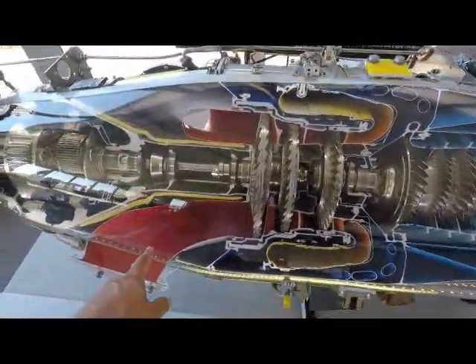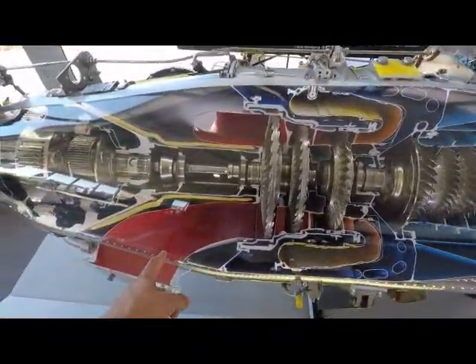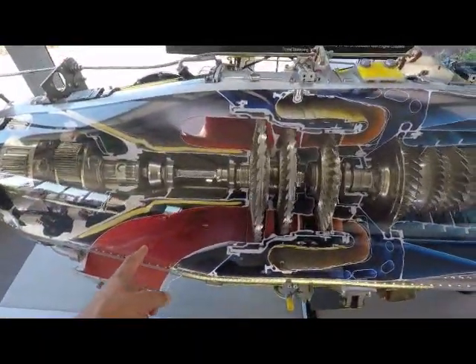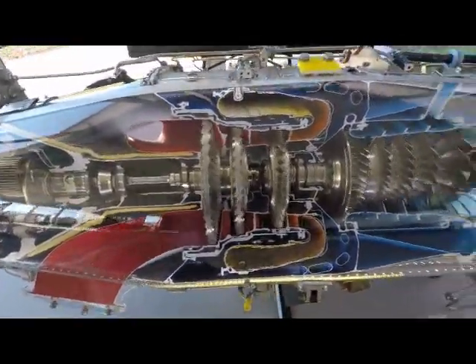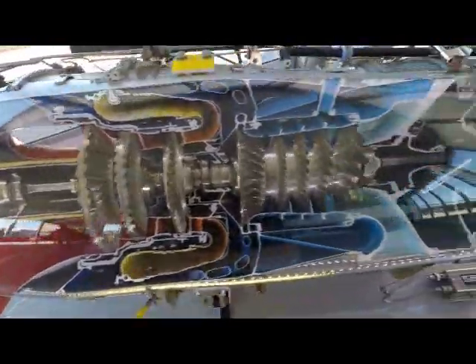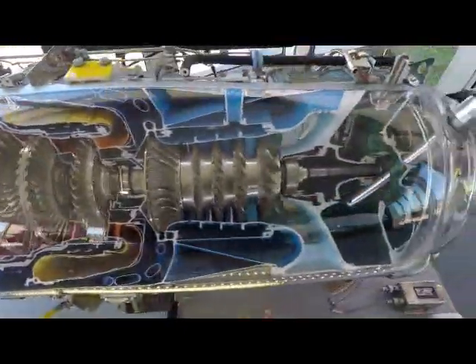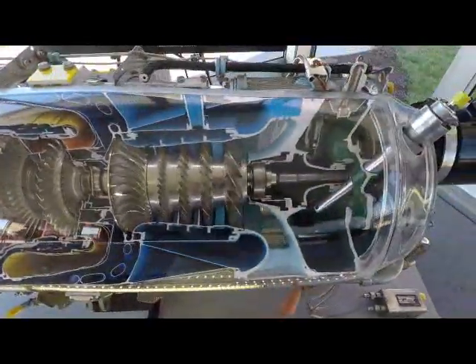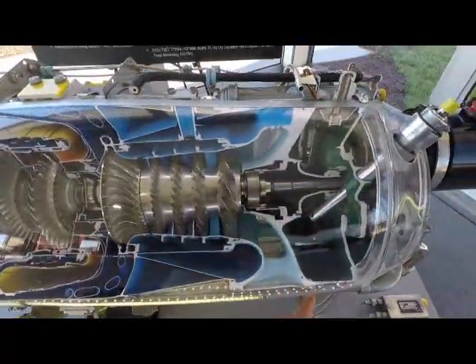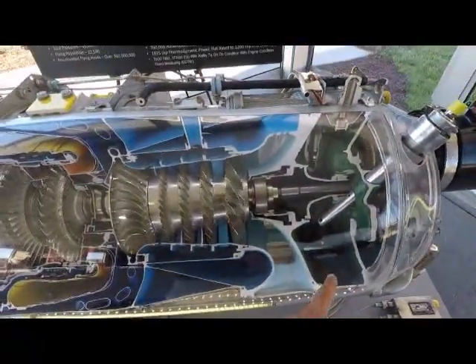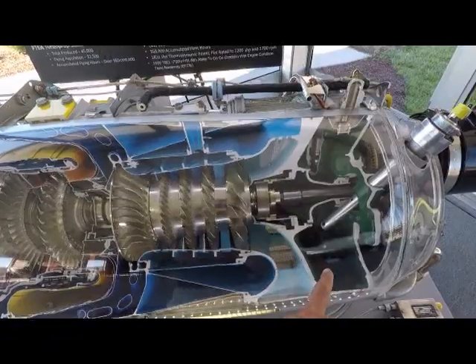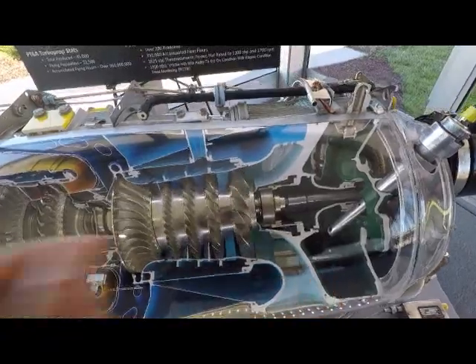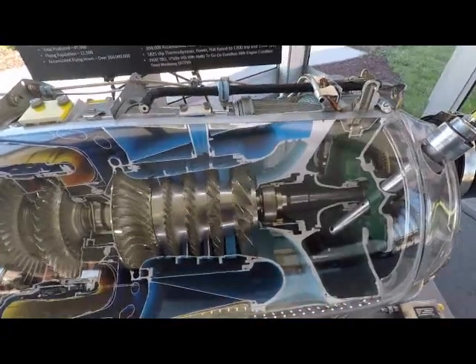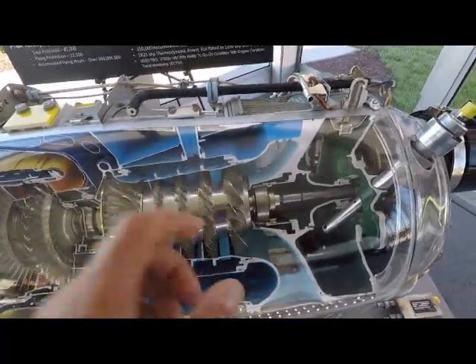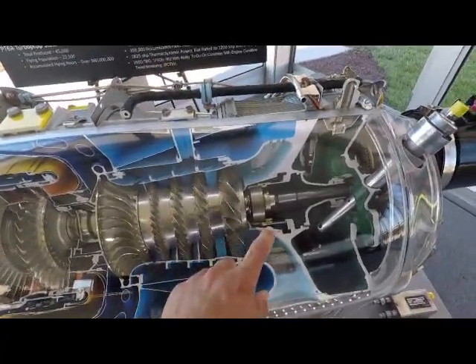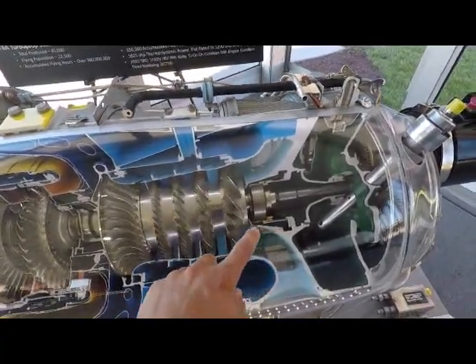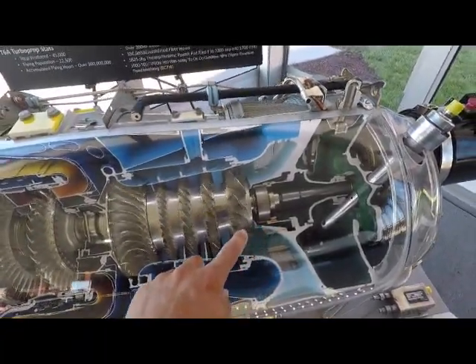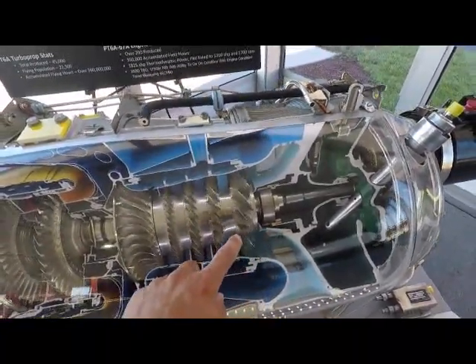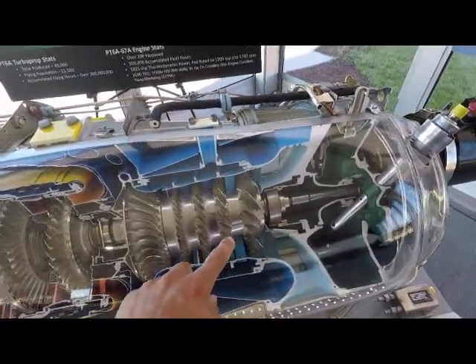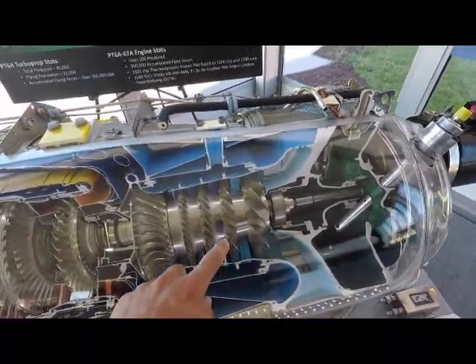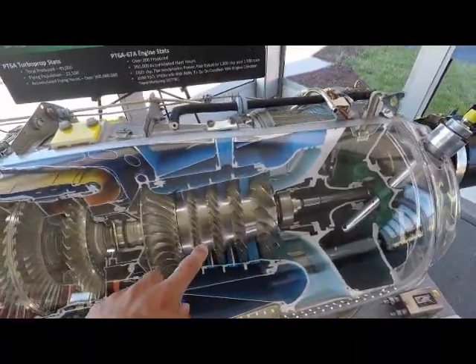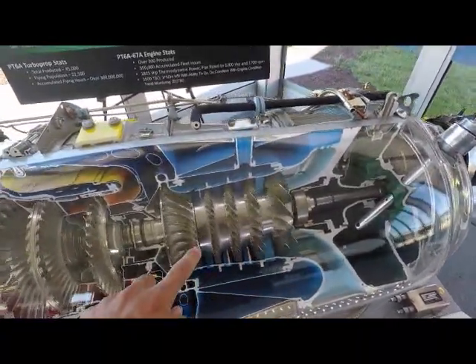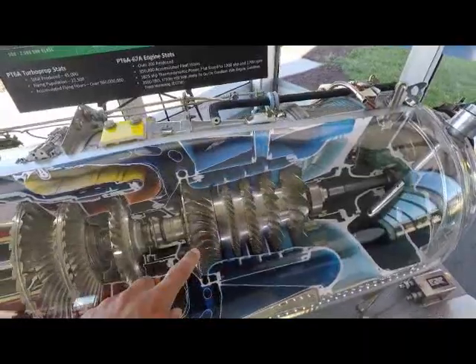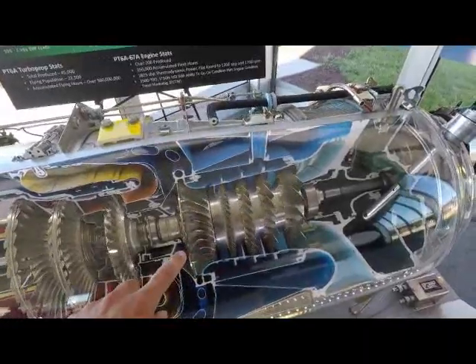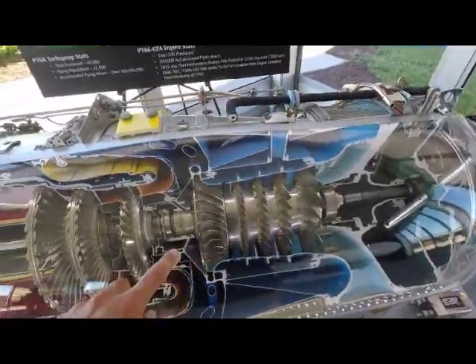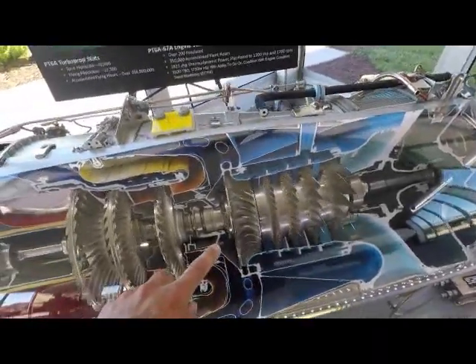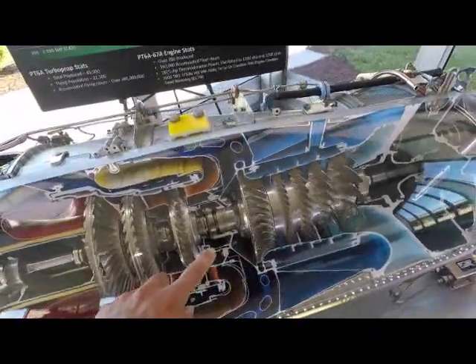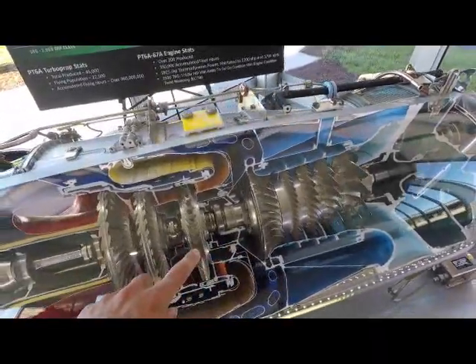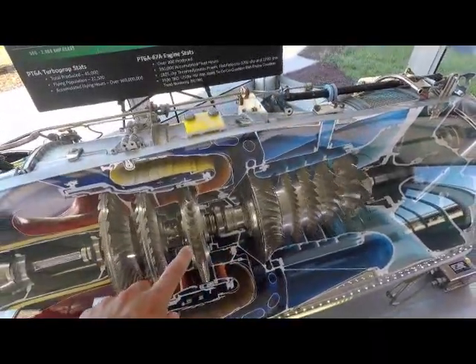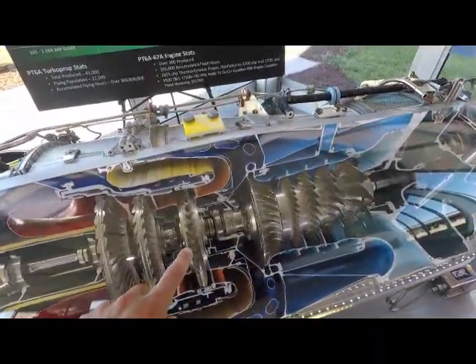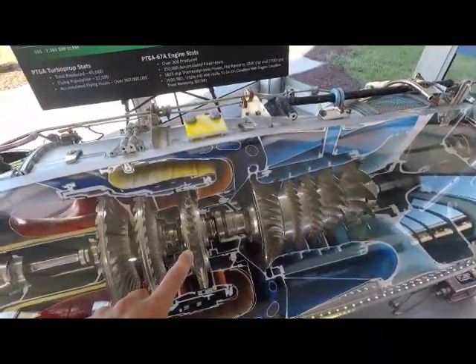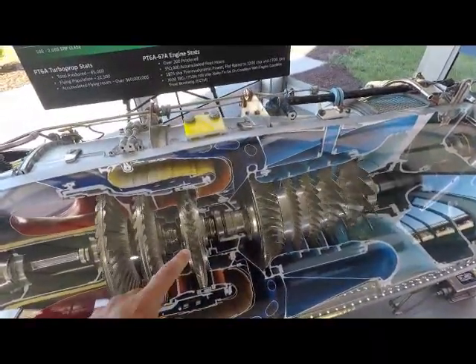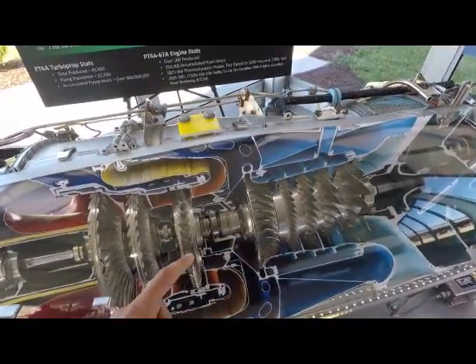What's pointed in red here is the exhaust. Air actually comes in here for efficiency, and it's compressed by these fan blades. Then fuel is ignited. This fan blade here is just to keep the engine turning.